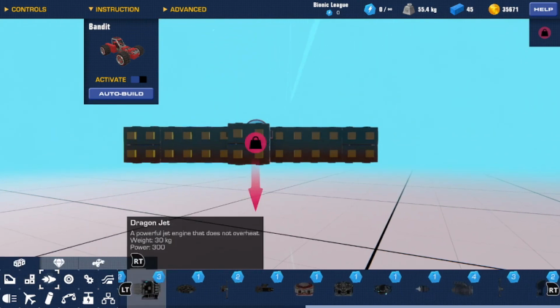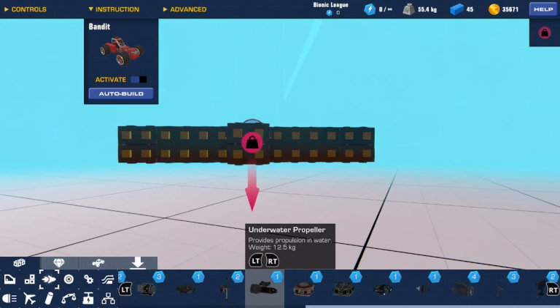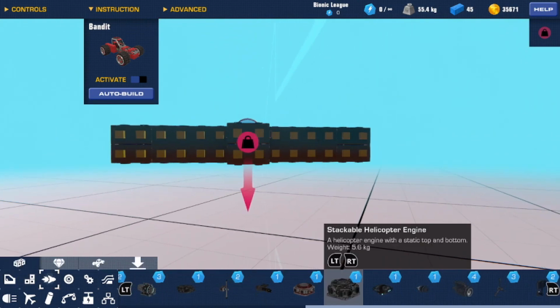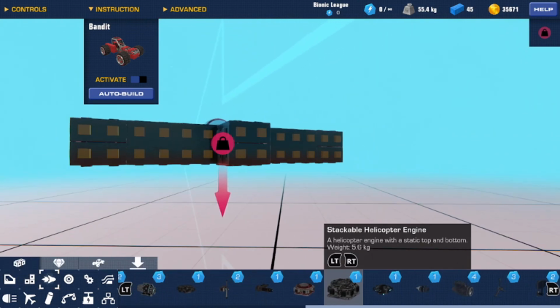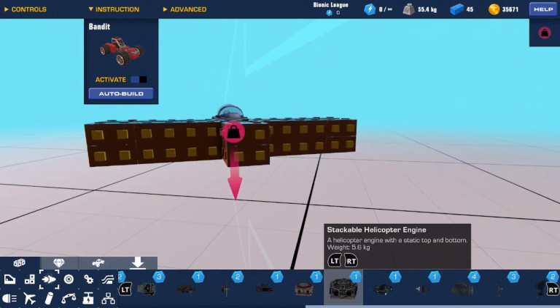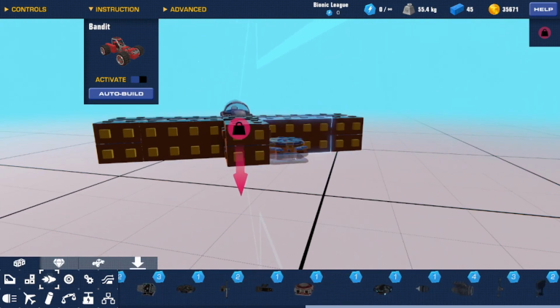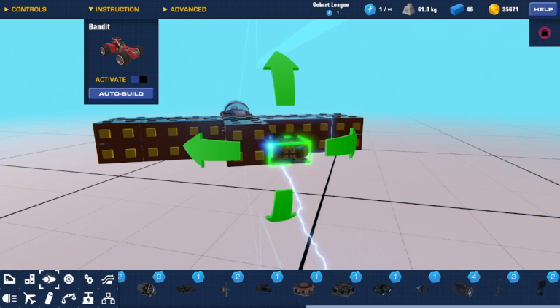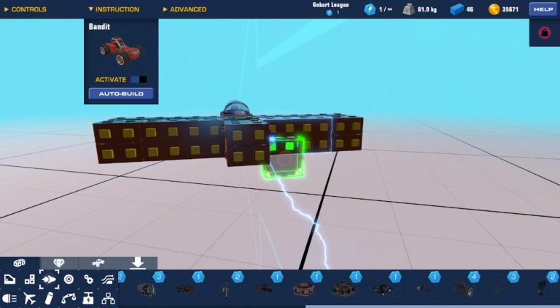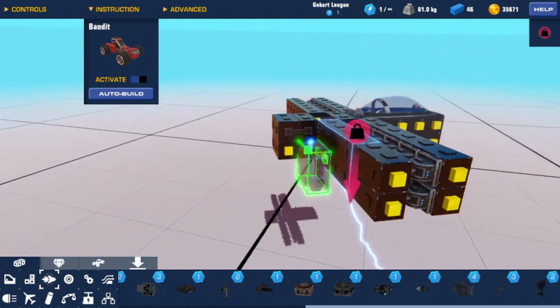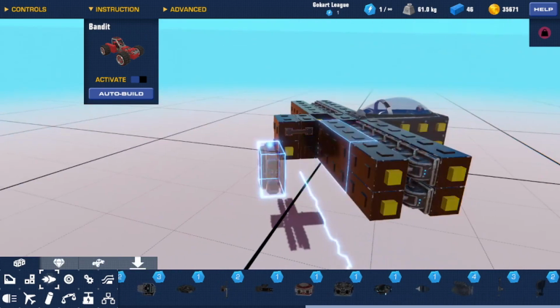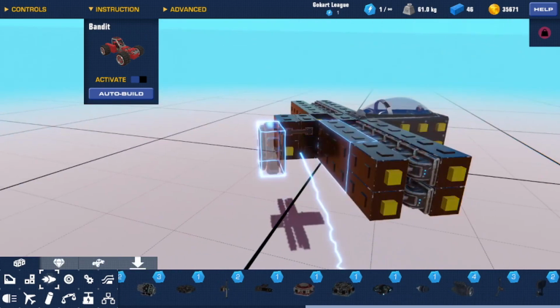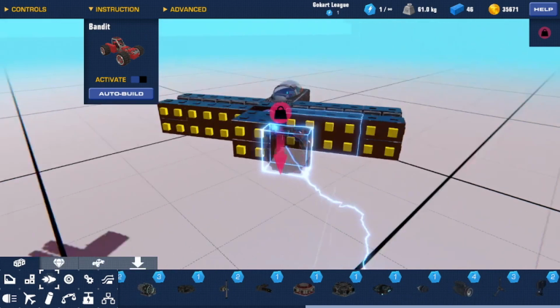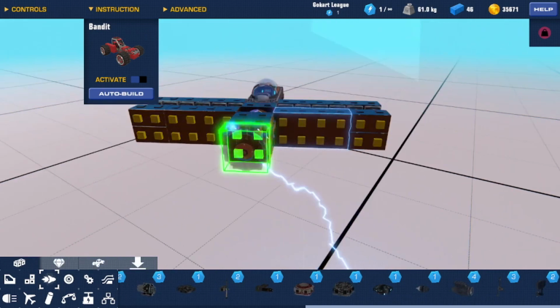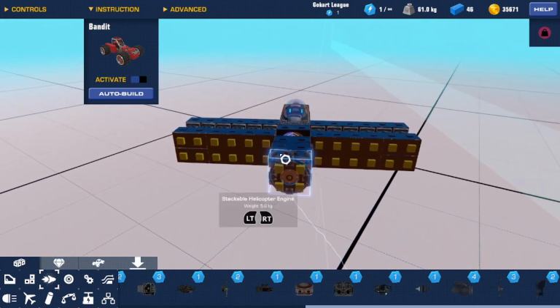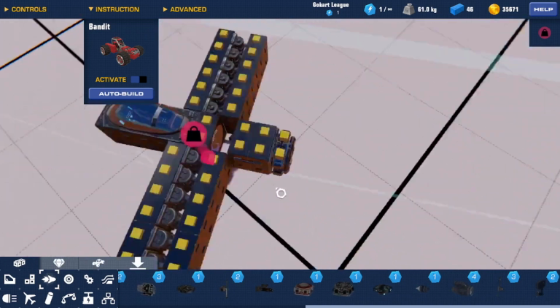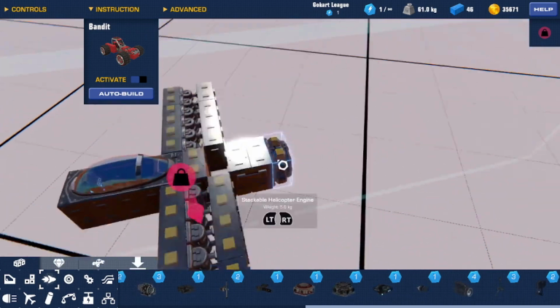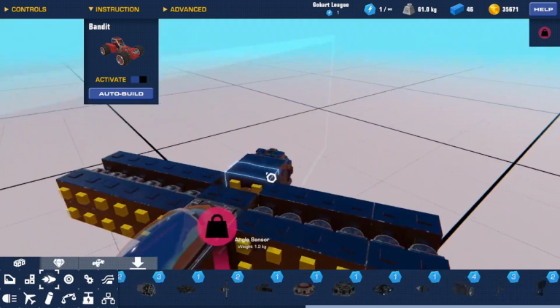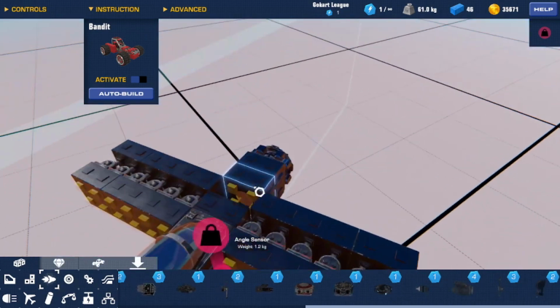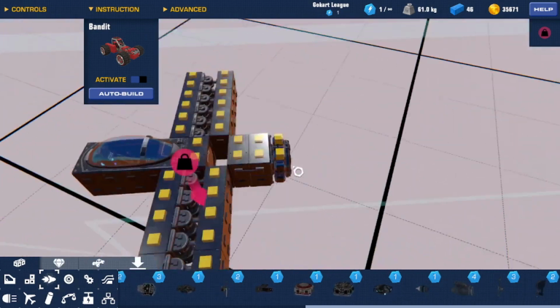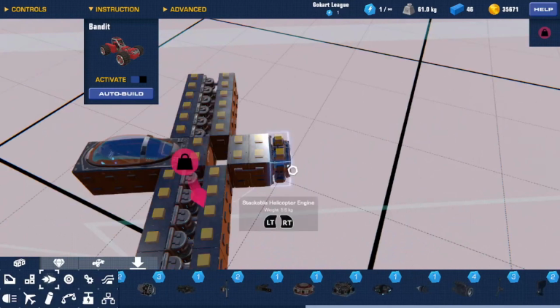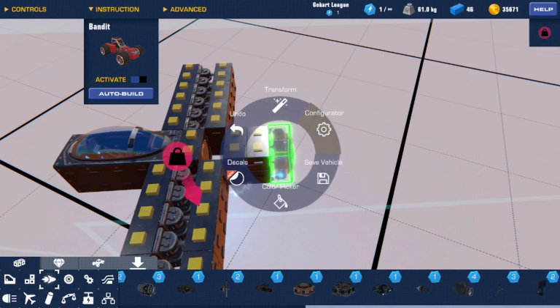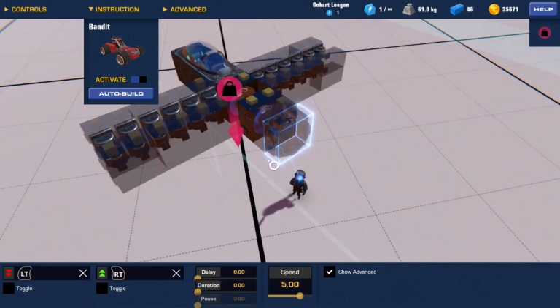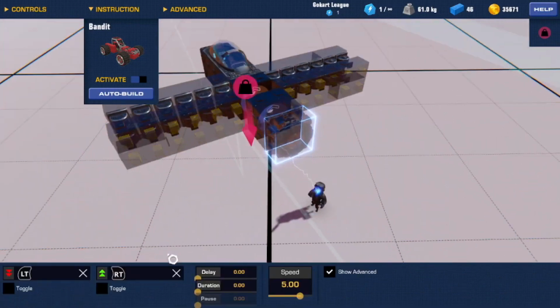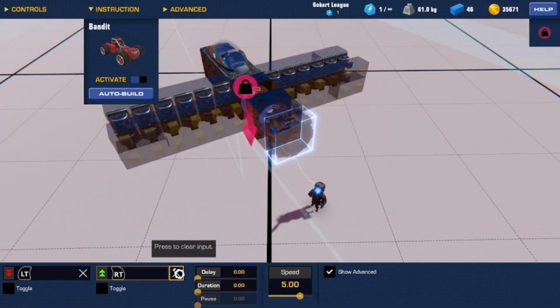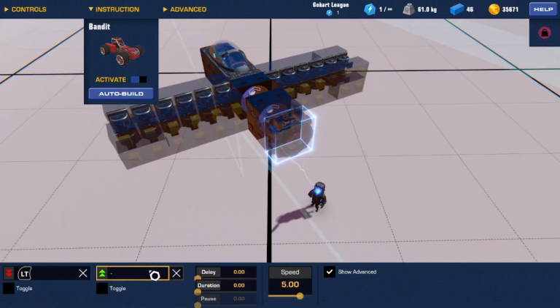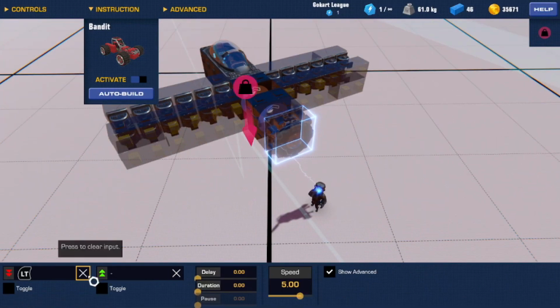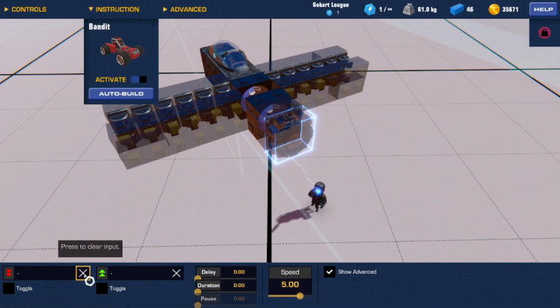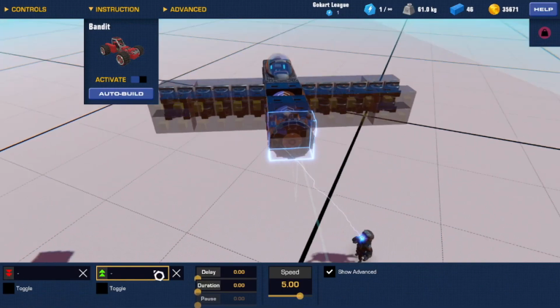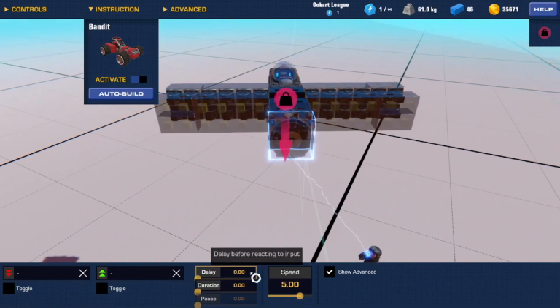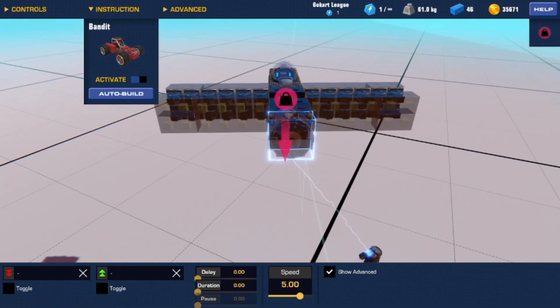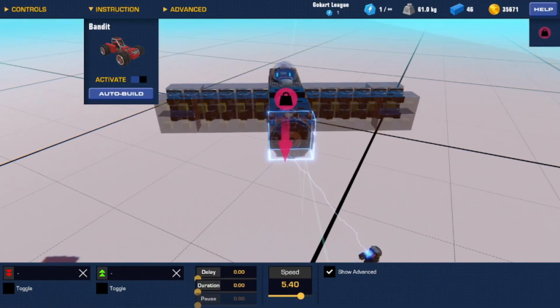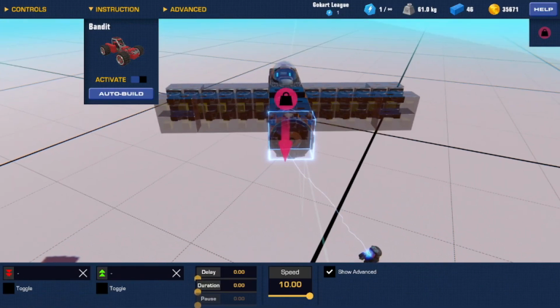We're going to get a helicopter engine — a stackable helicopter engine. I prefer to use stackable just in case I want to build on the end of it. Neither of these inputs do anything, then set the speed to 10 just so it's more stable.